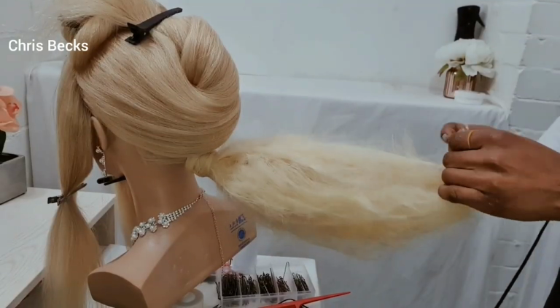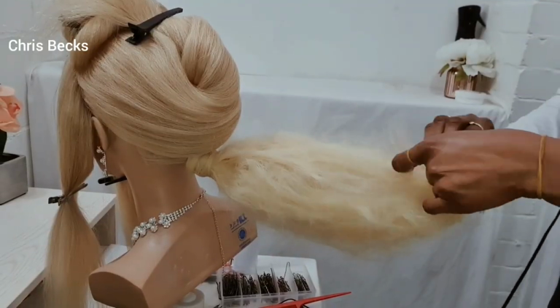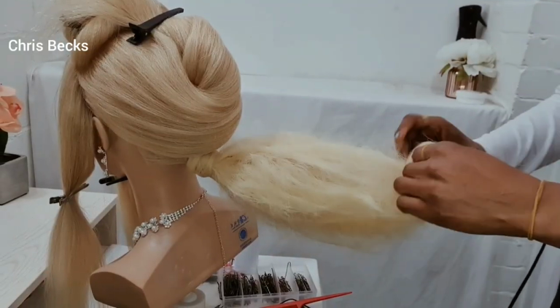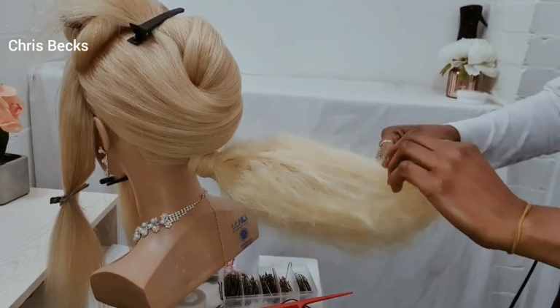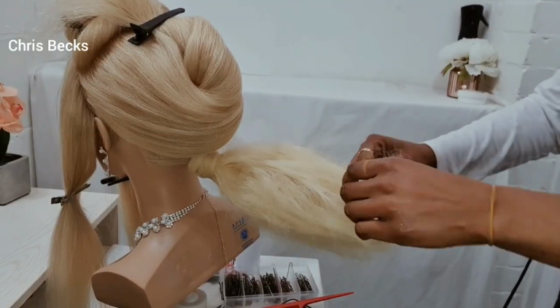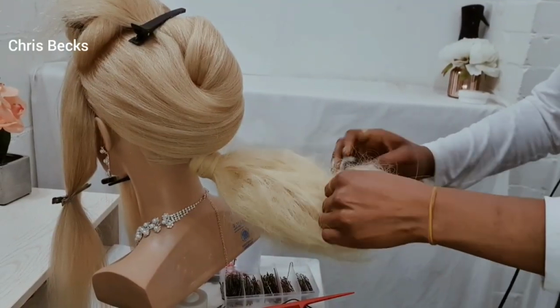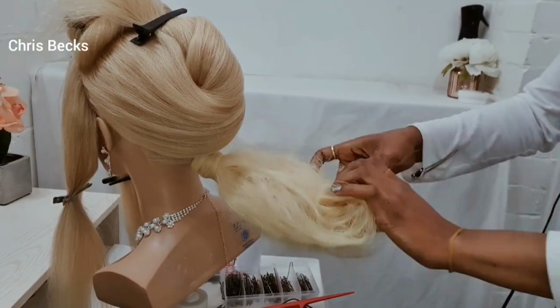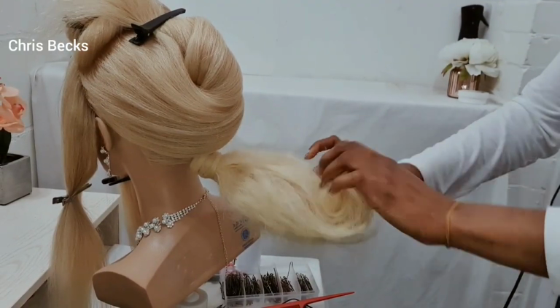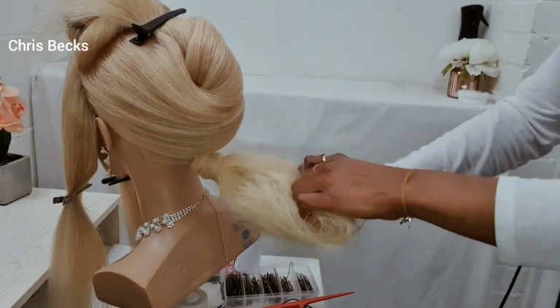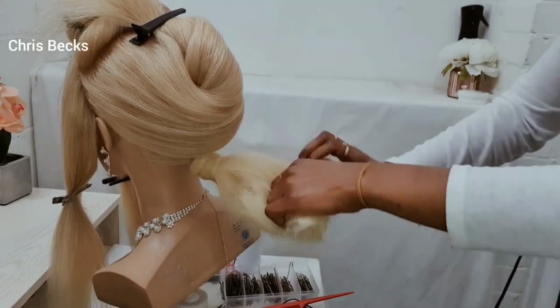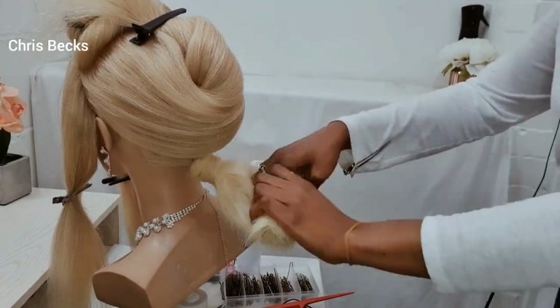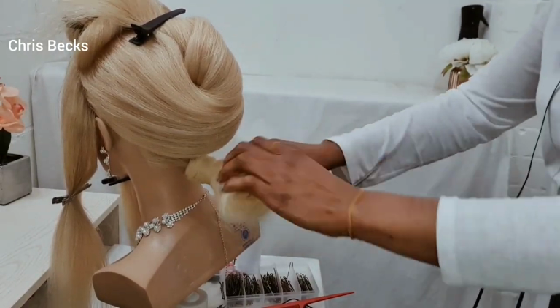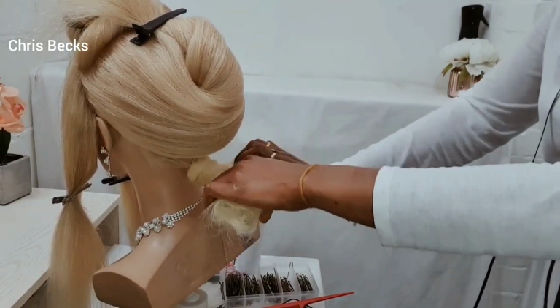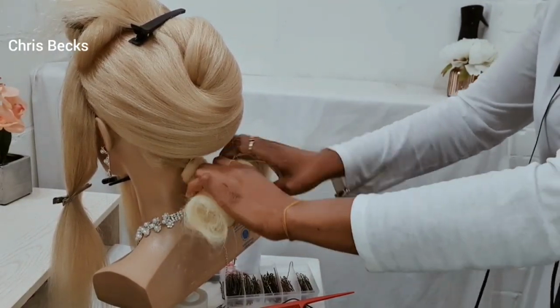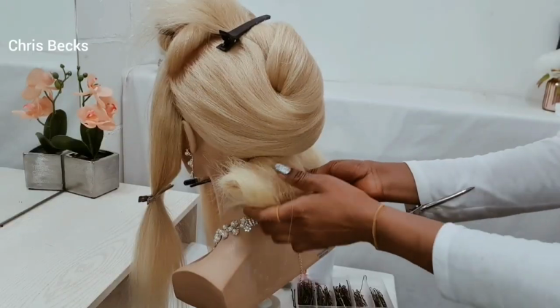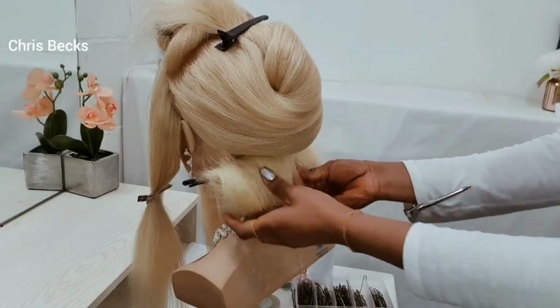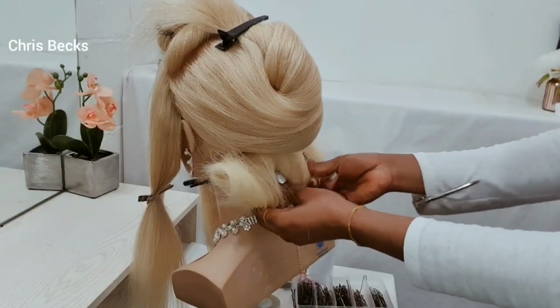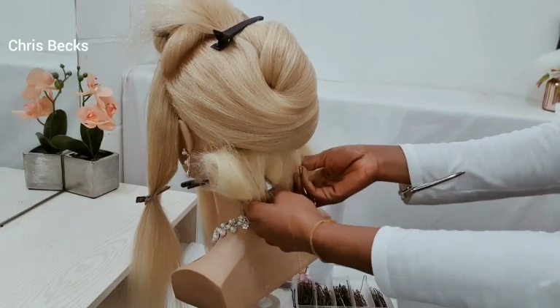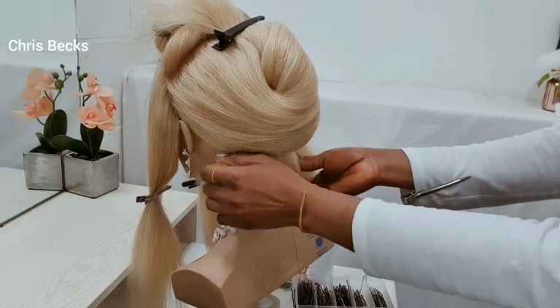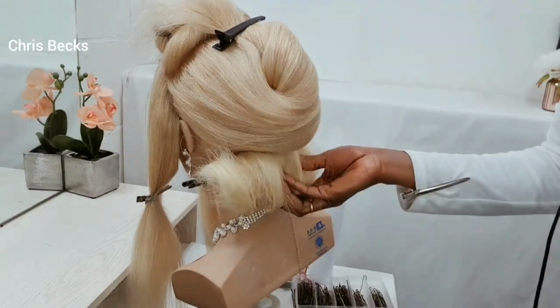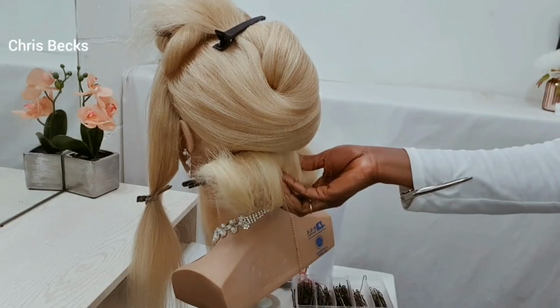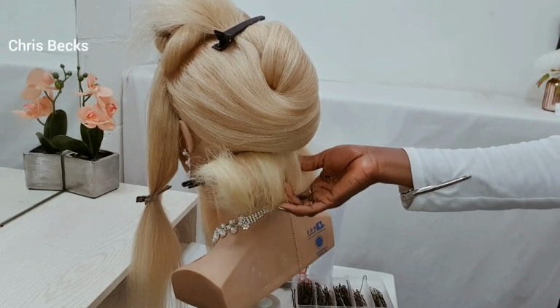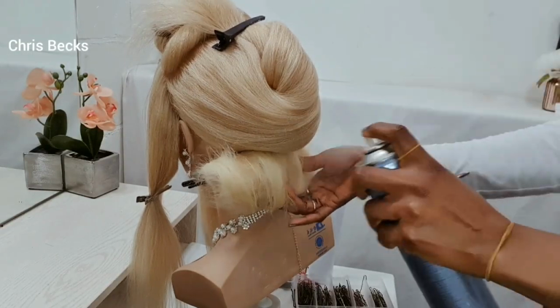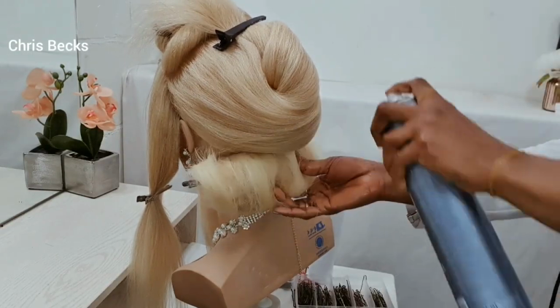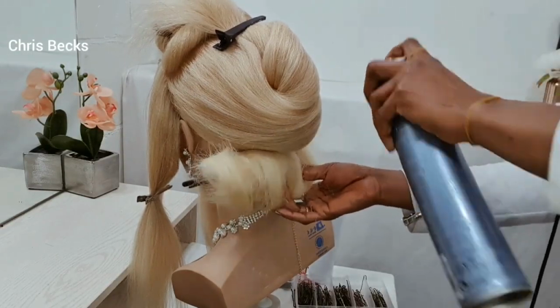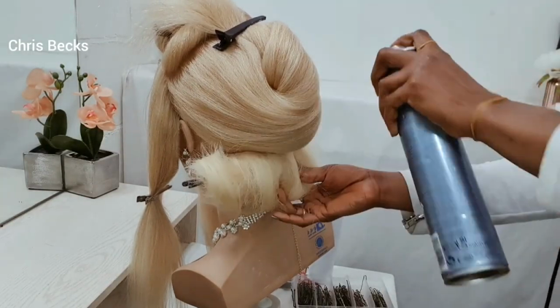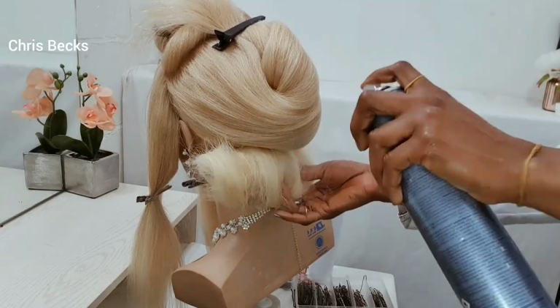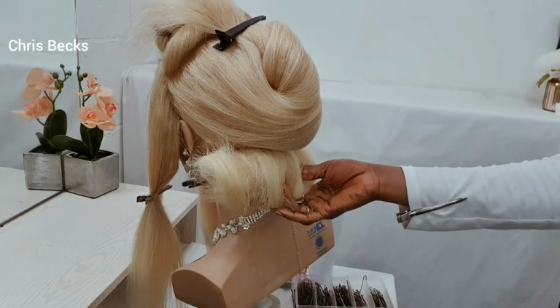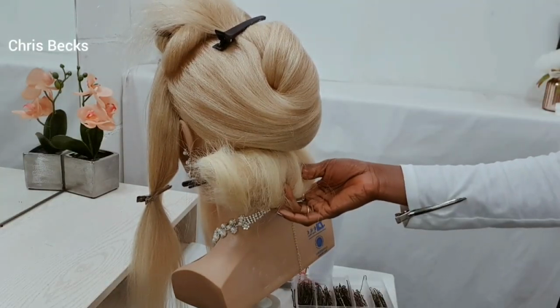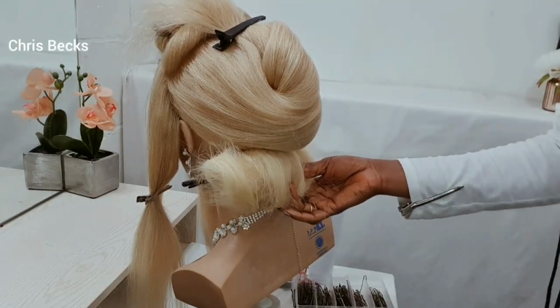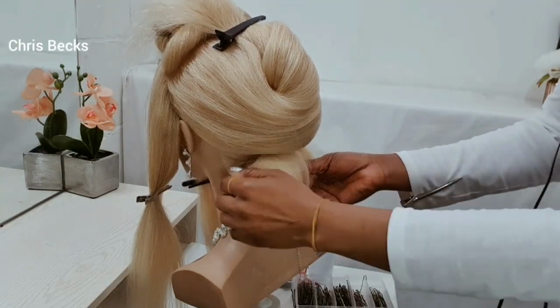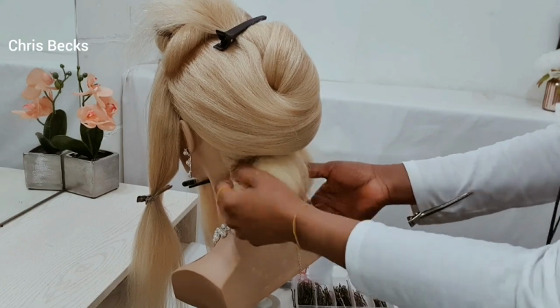I'm rolling it up to create a padding at the back. I will be using some hairspray and pins to secure it in place.